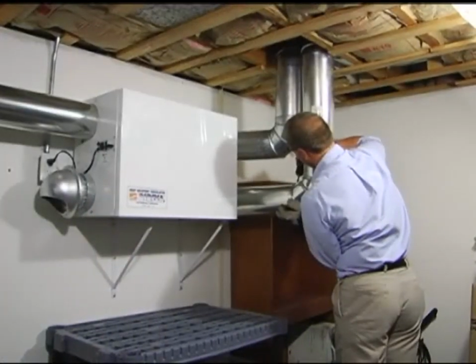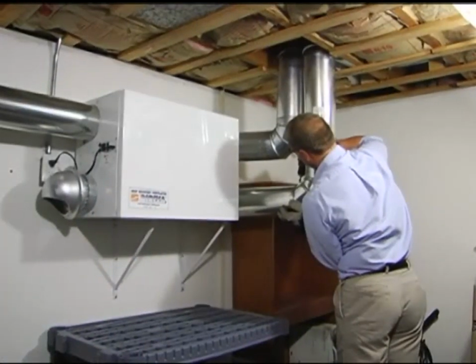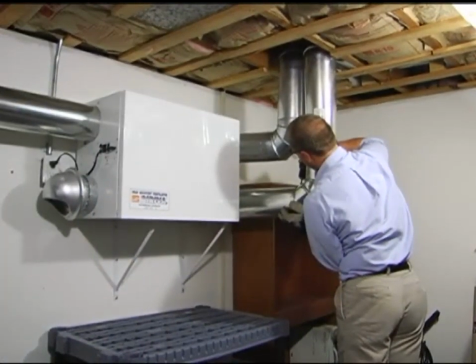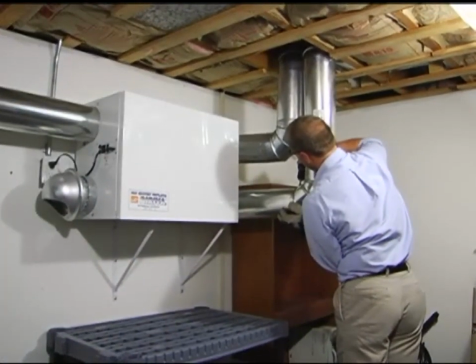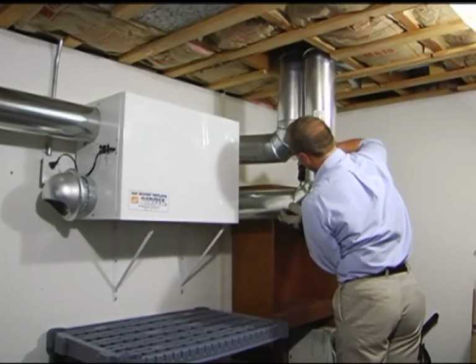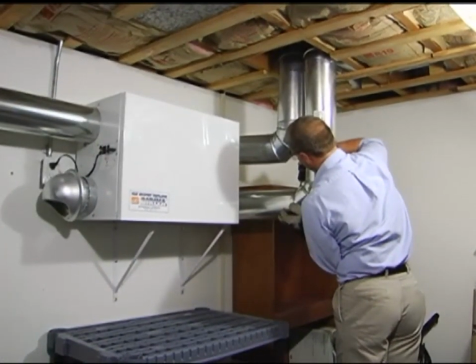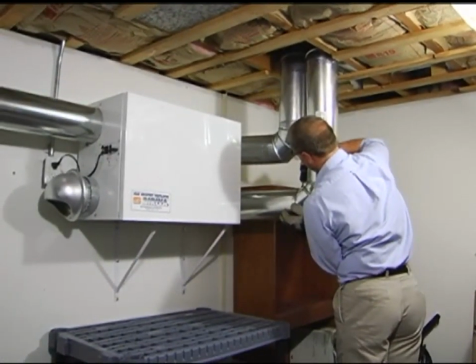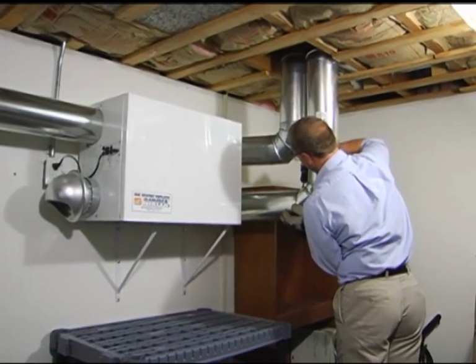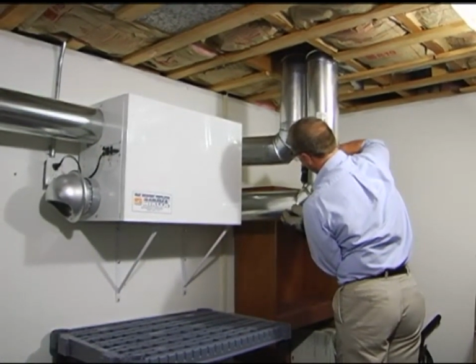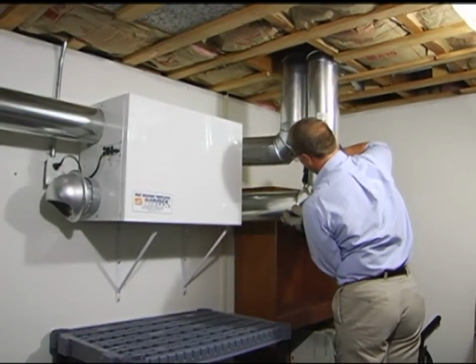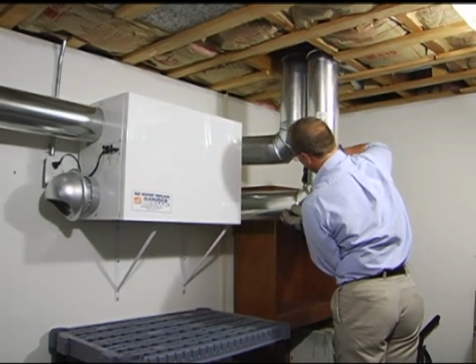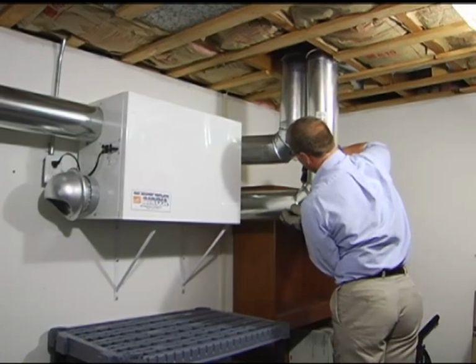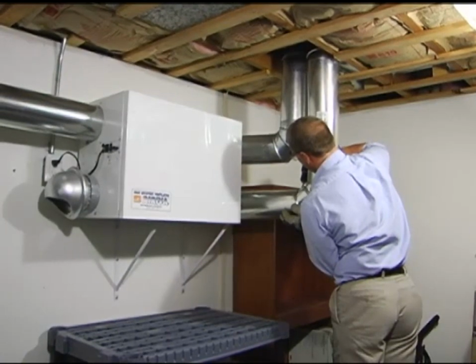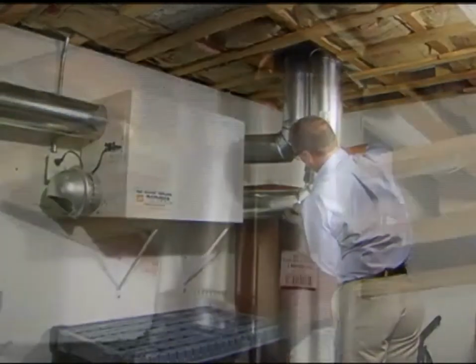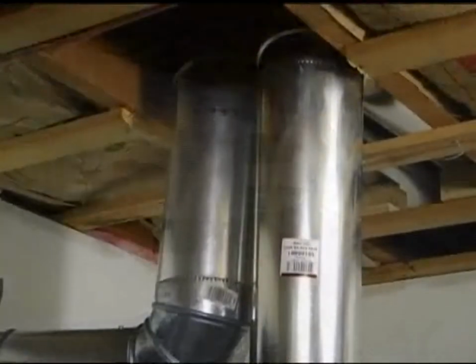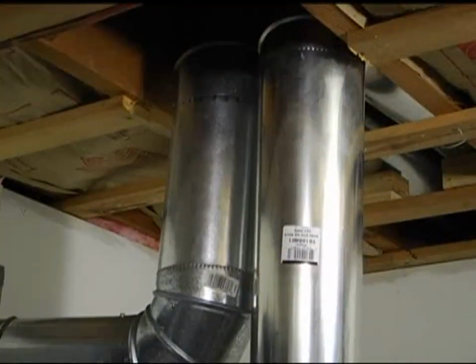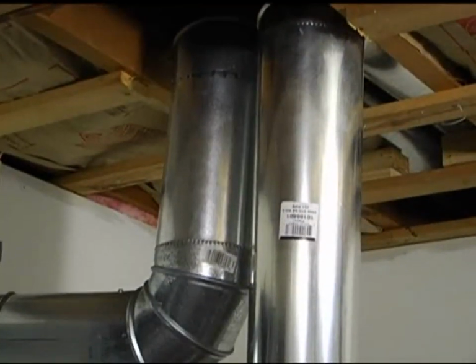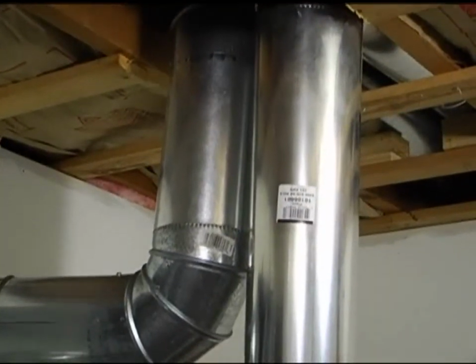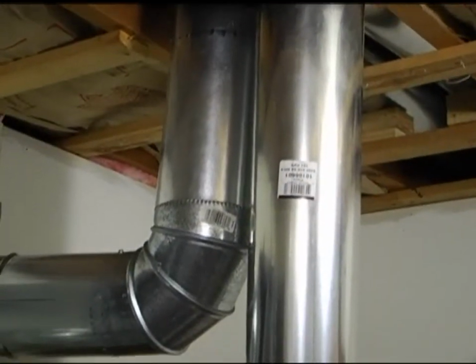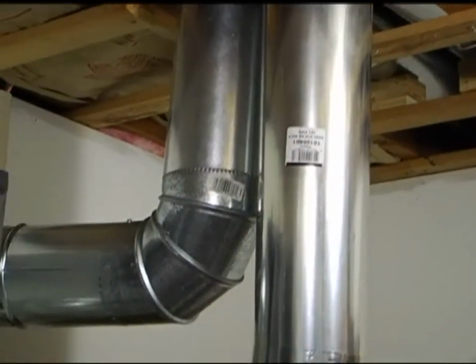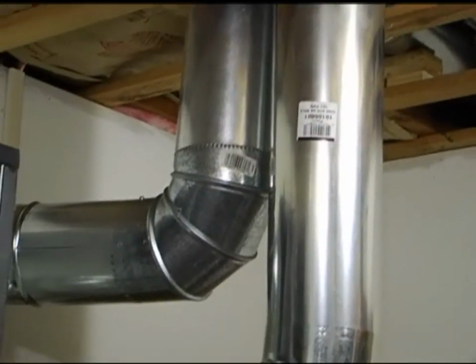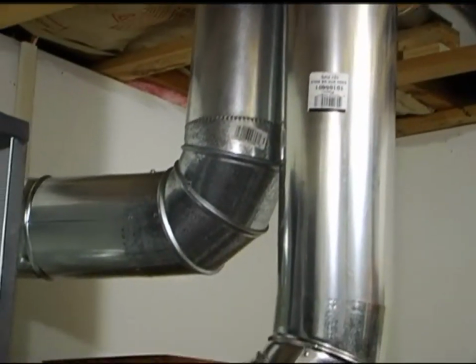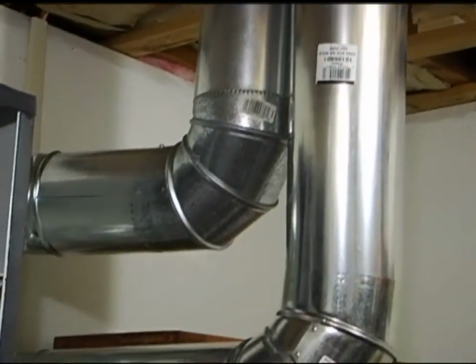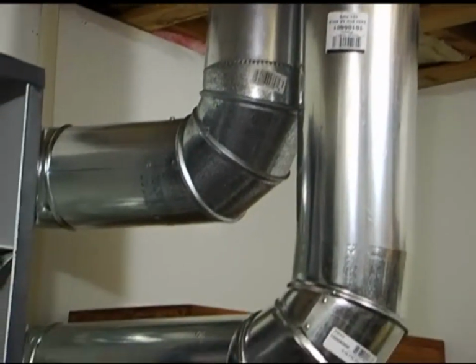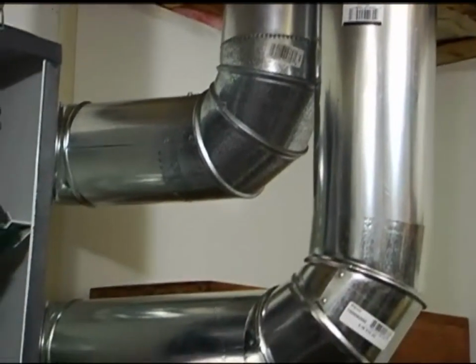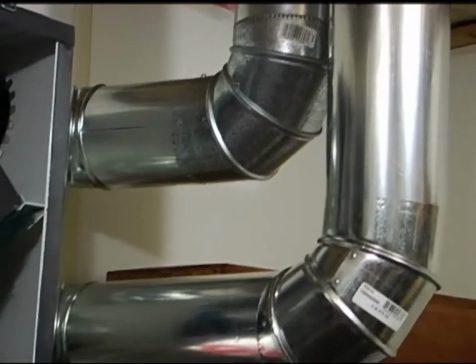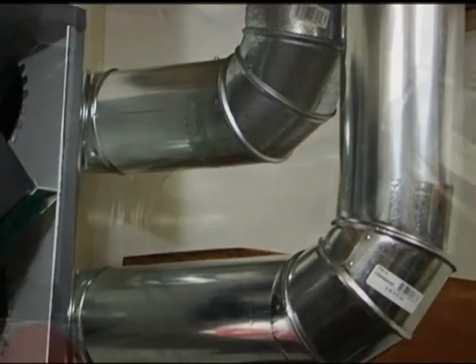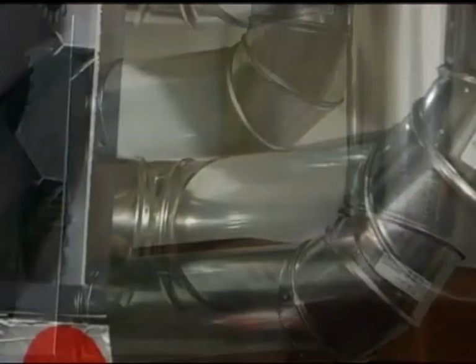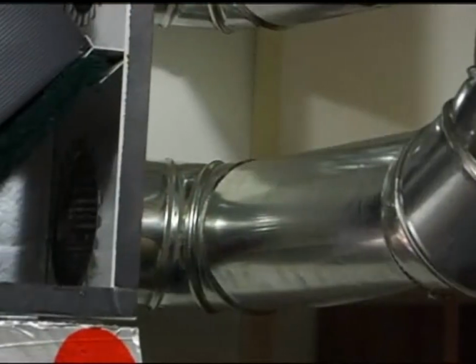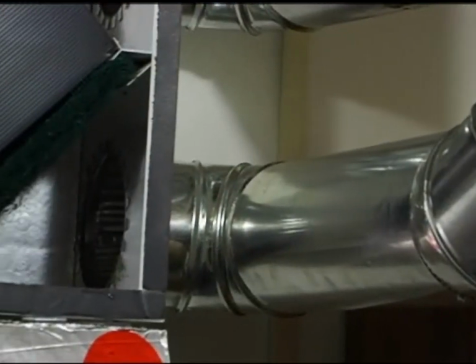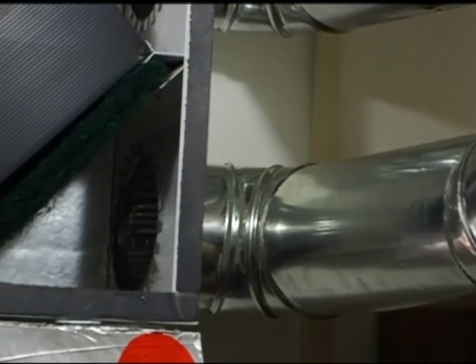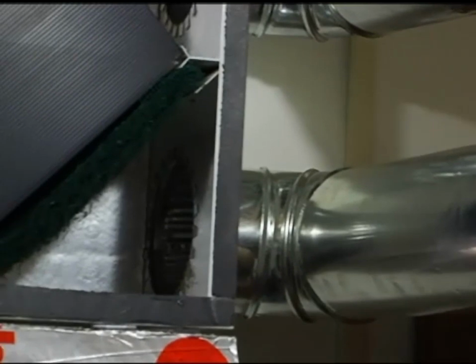A heat recovery ventilator is a great option. An HRV brings in fresh air, removes stale air, and provides moisture control.